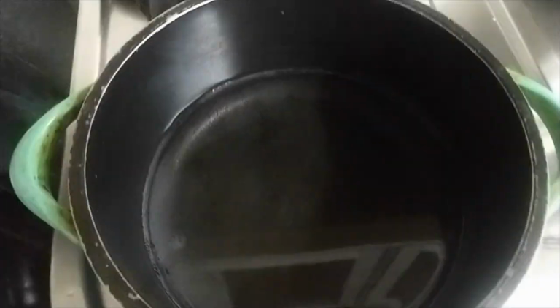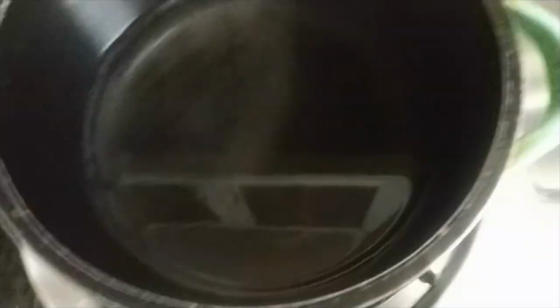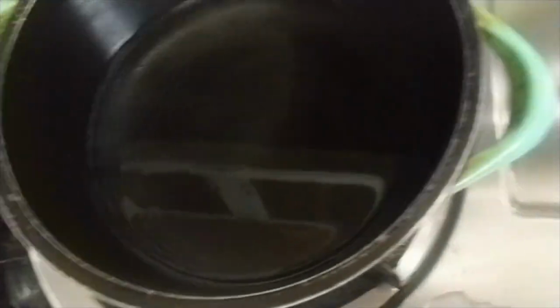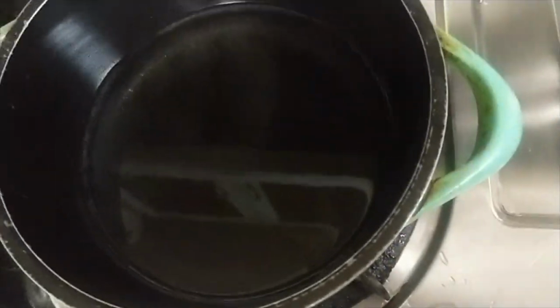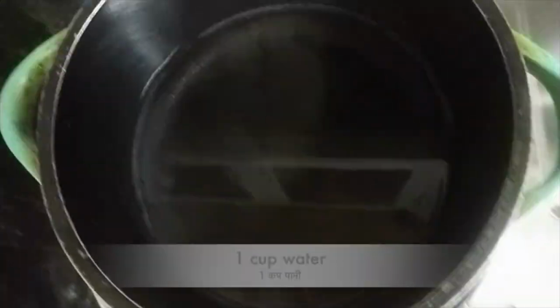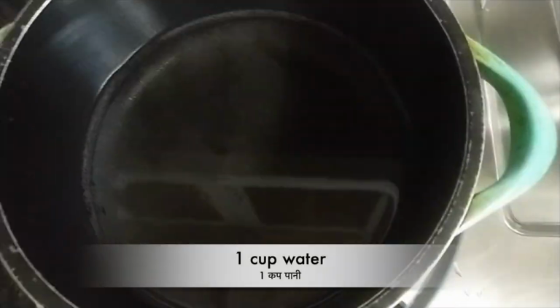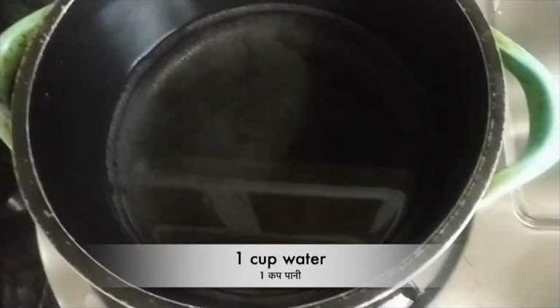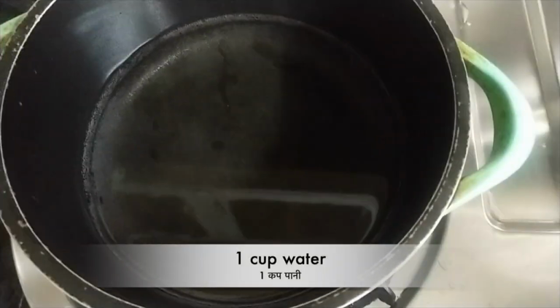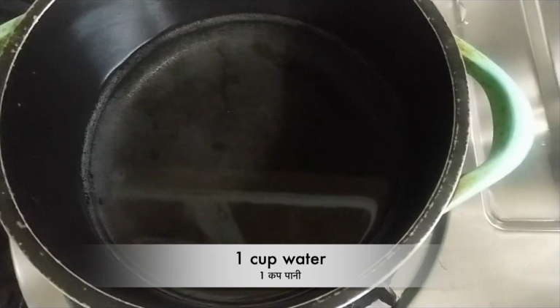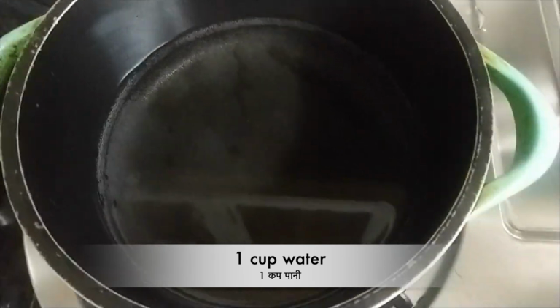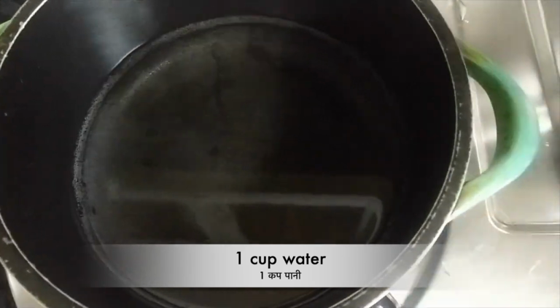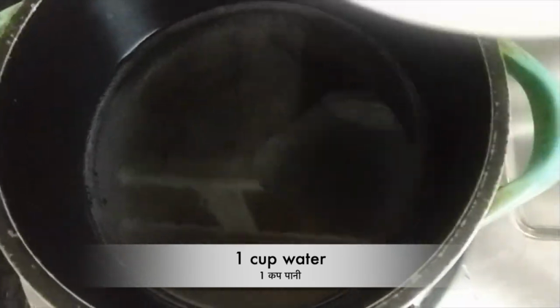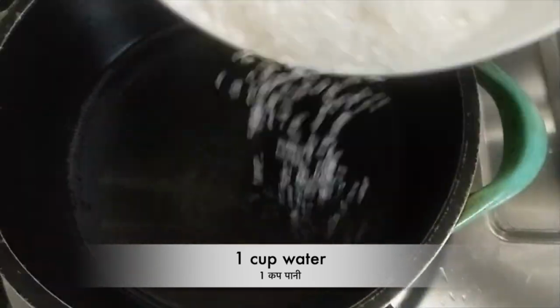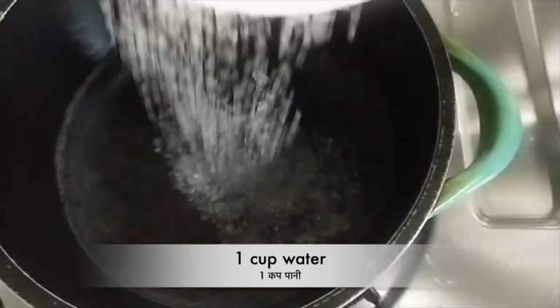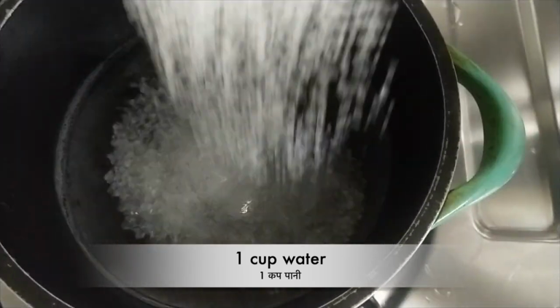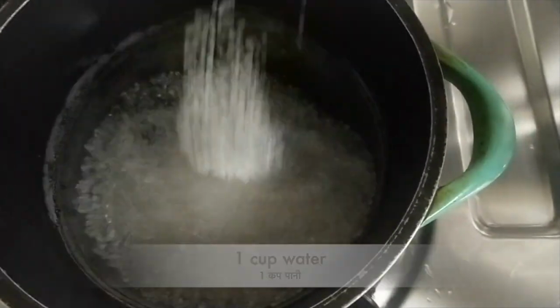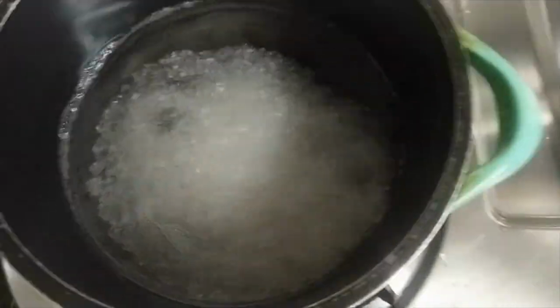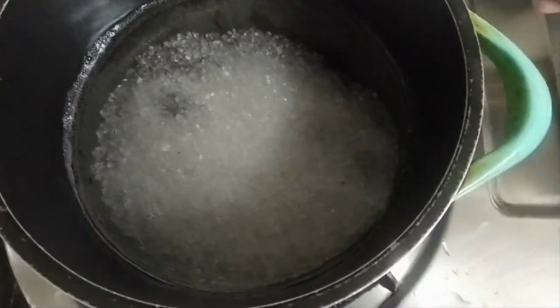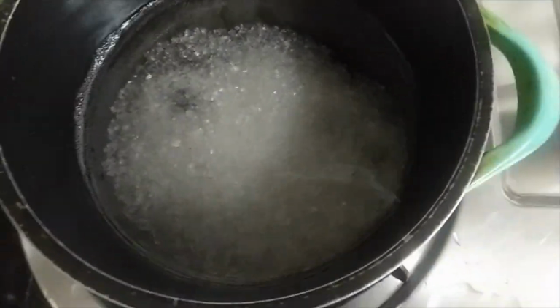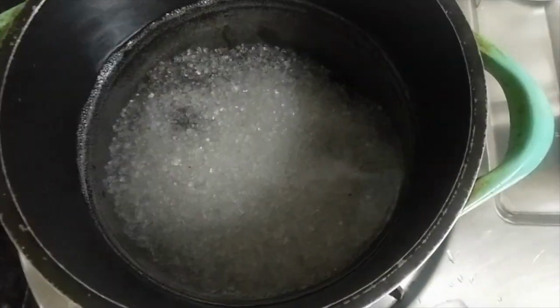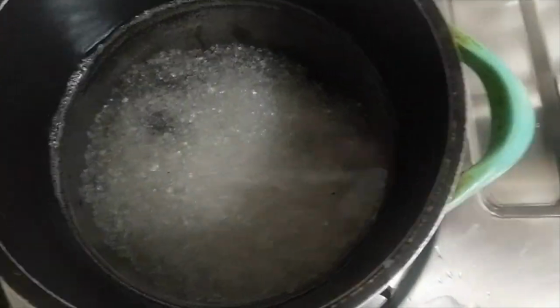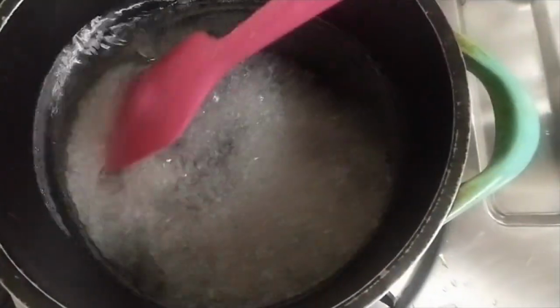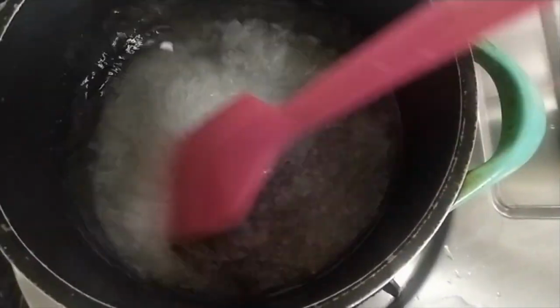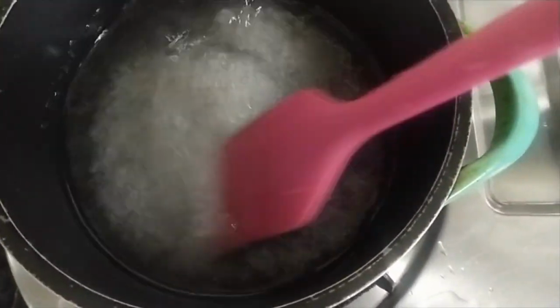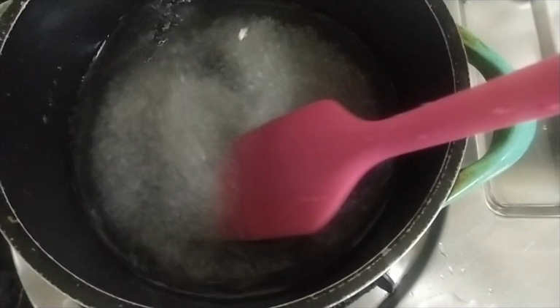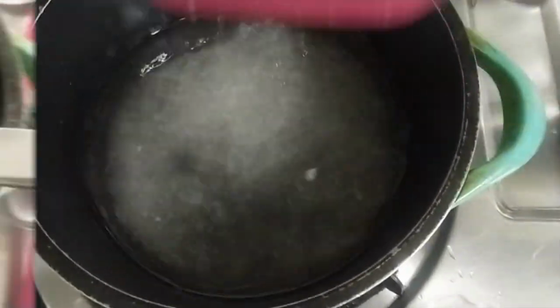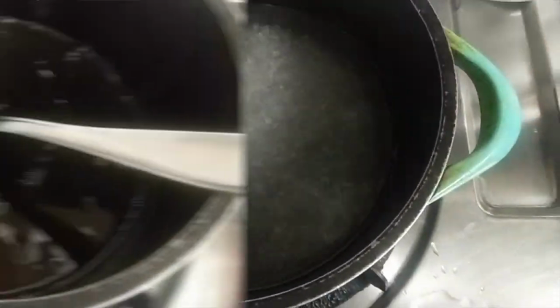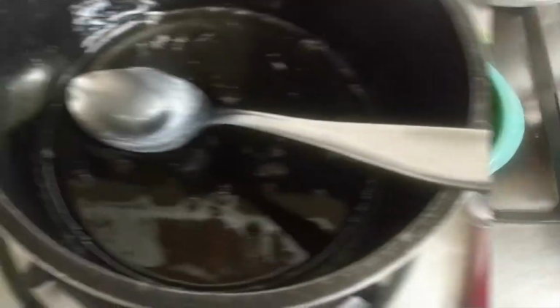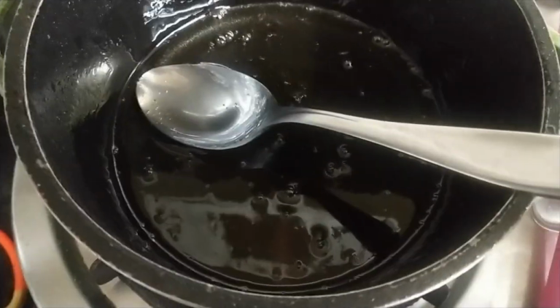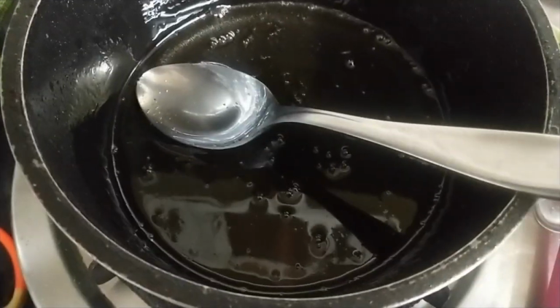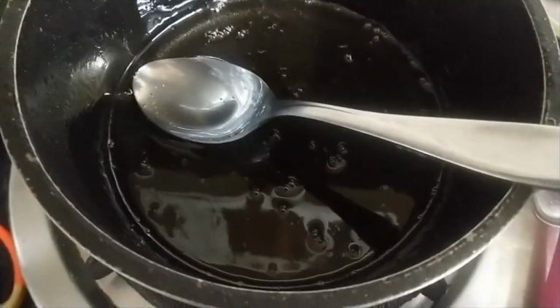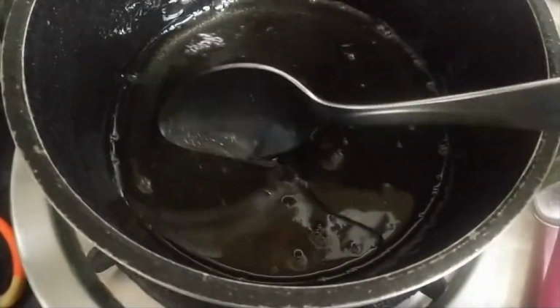First of all, we will take 1 cup of water. We will add 1 cup of chini and we will make chashni. My chashni is ready.